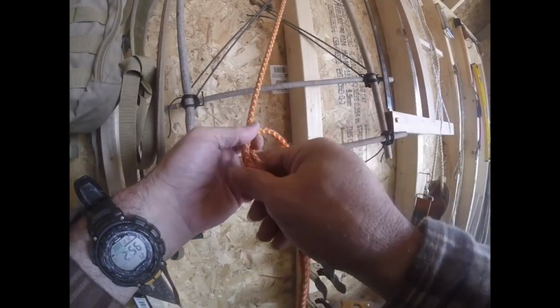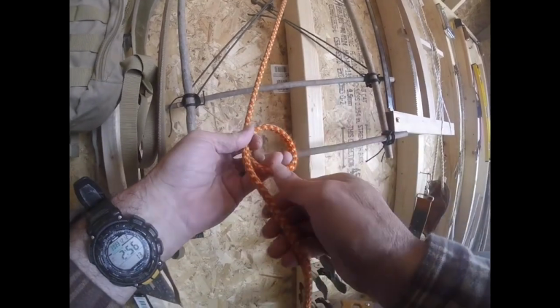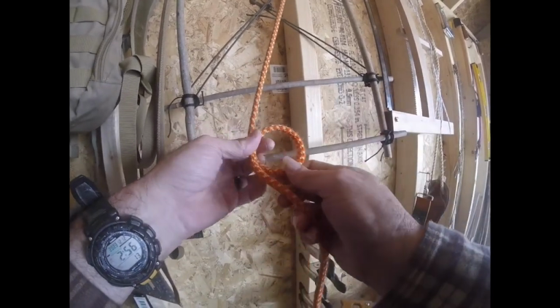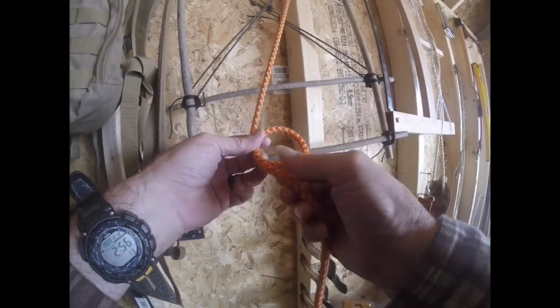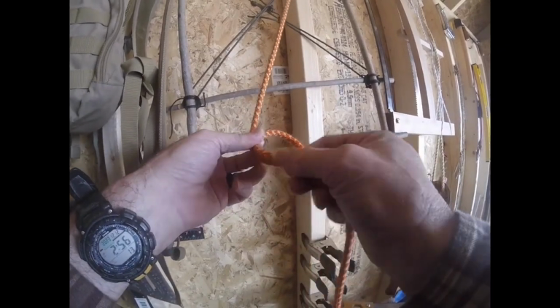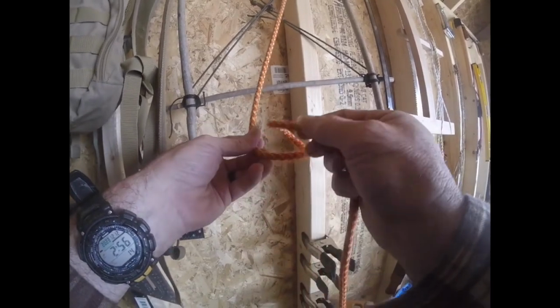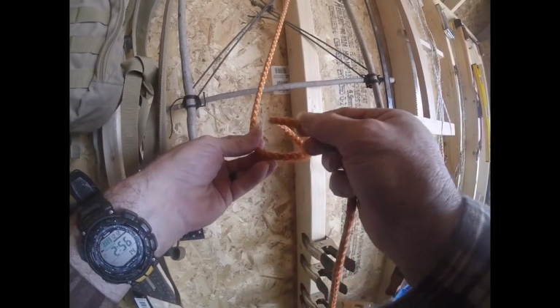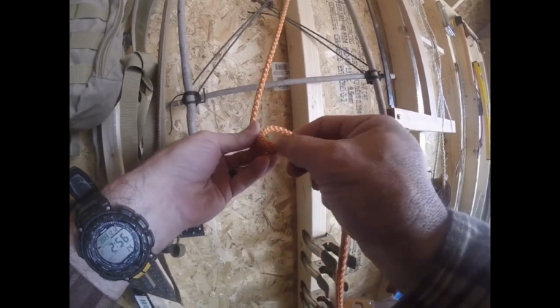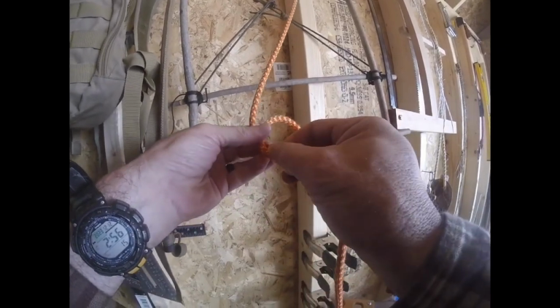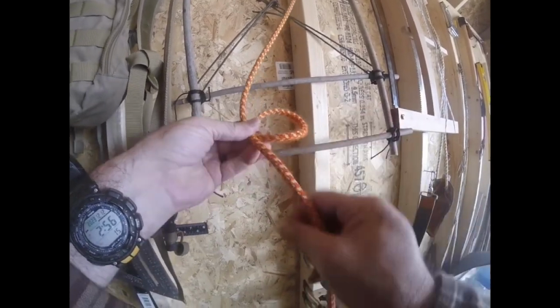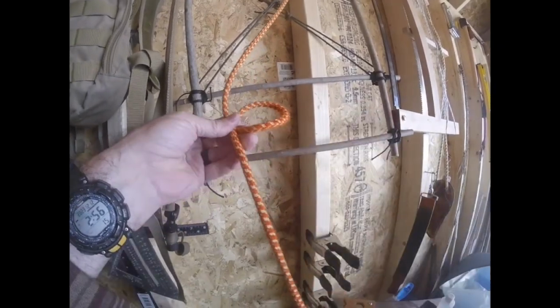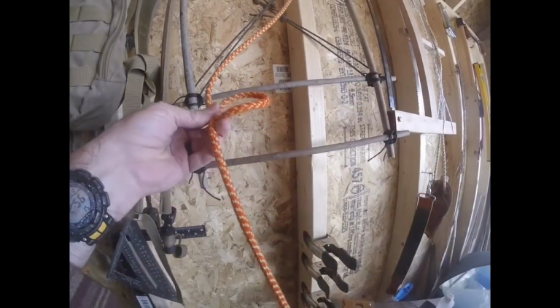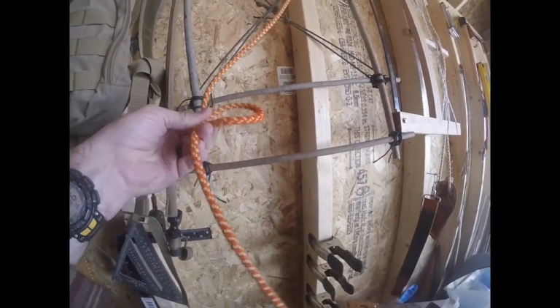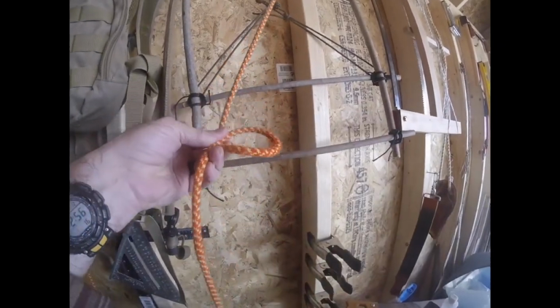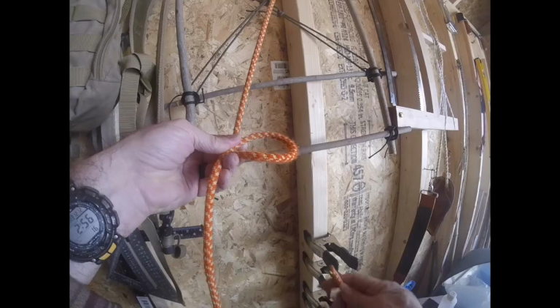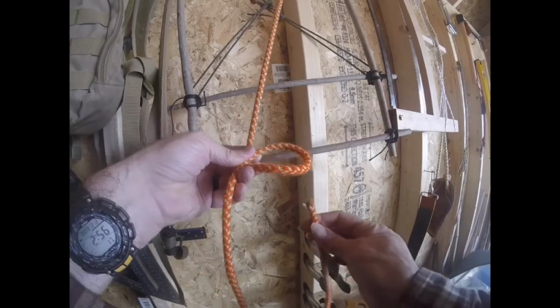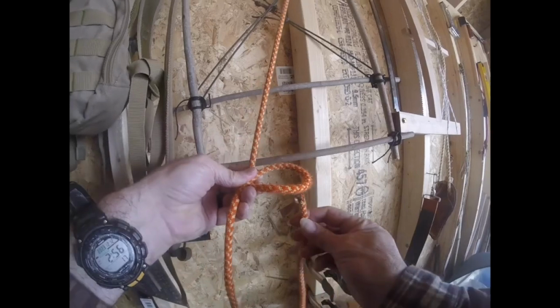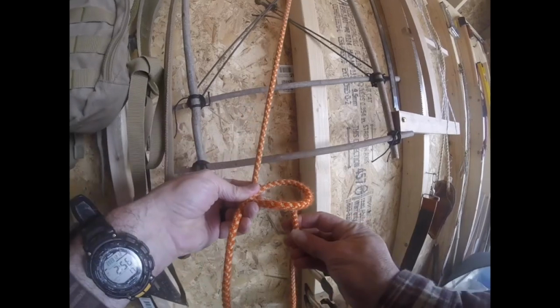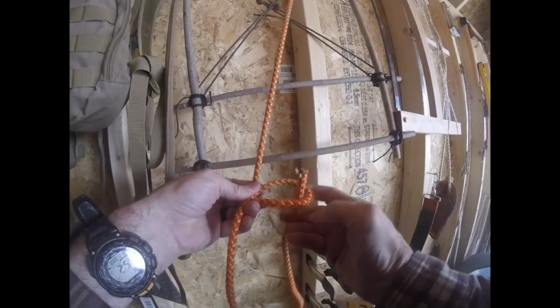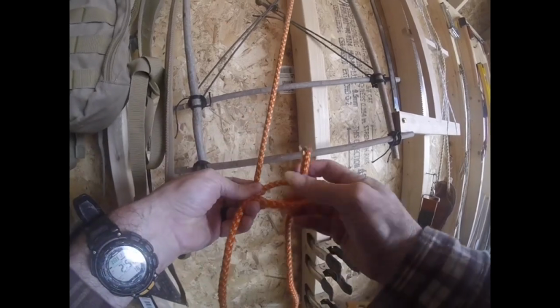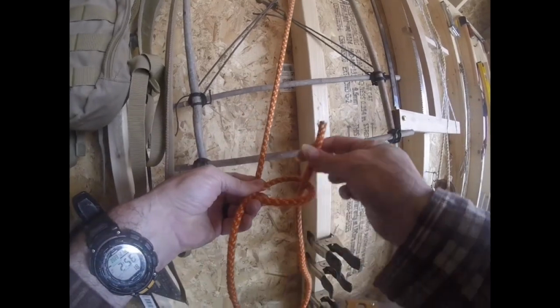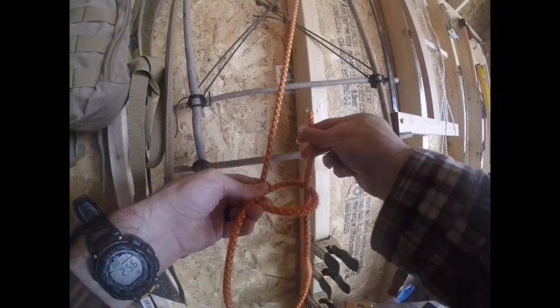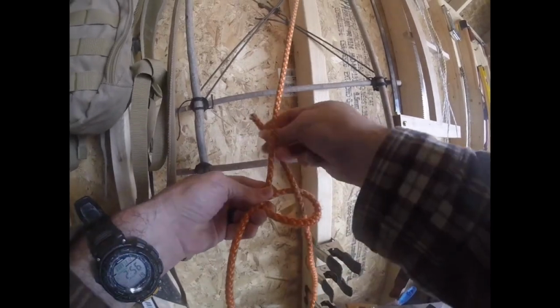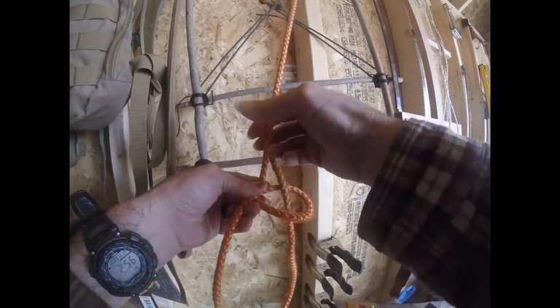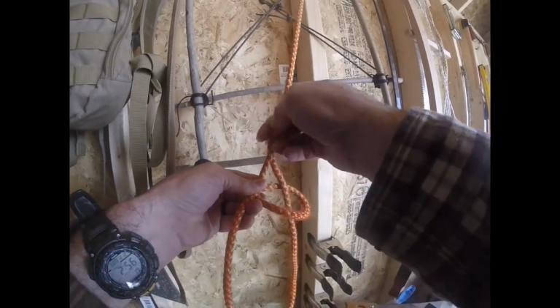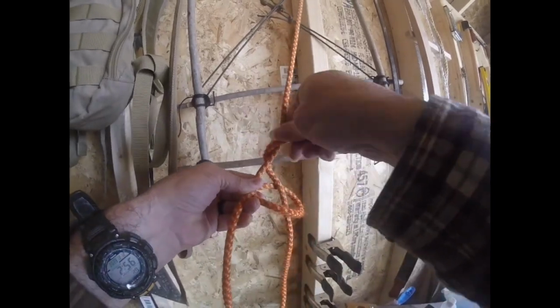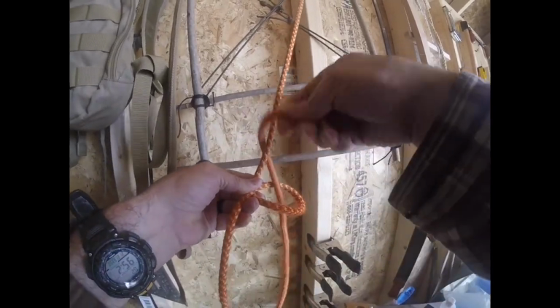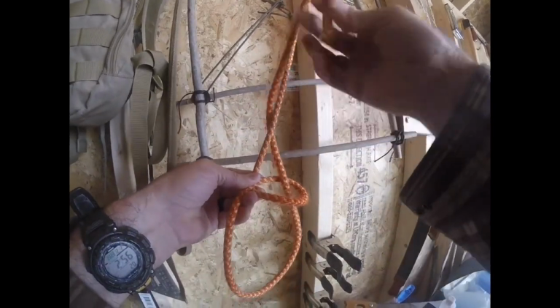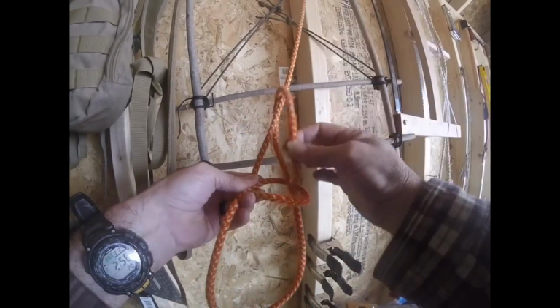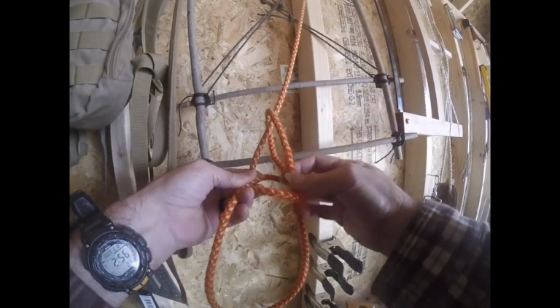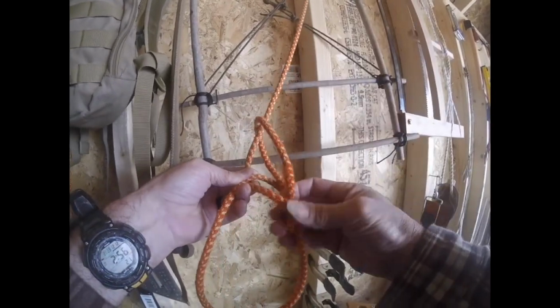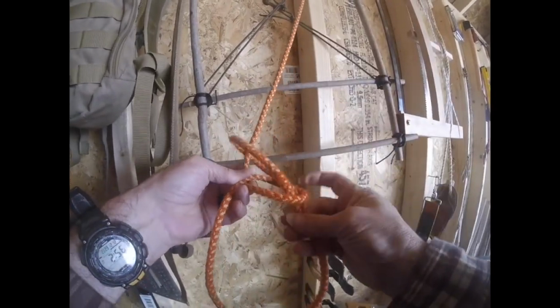Place a loop on top. The rabbit jumps out of the hole, runs around the tree, jumps in the hole.